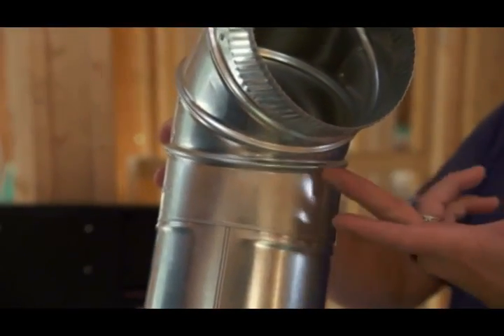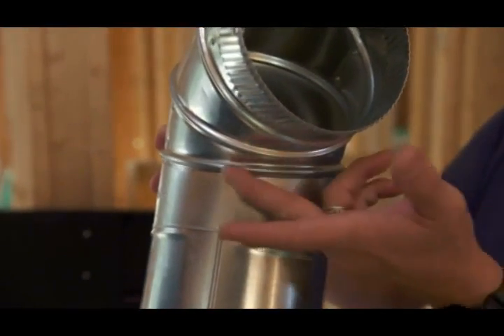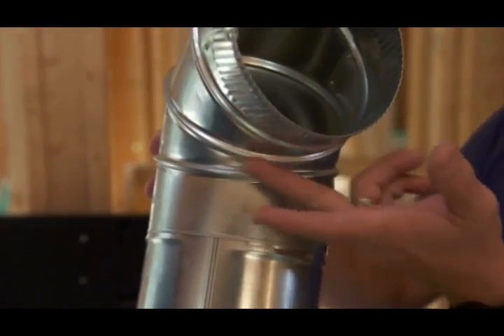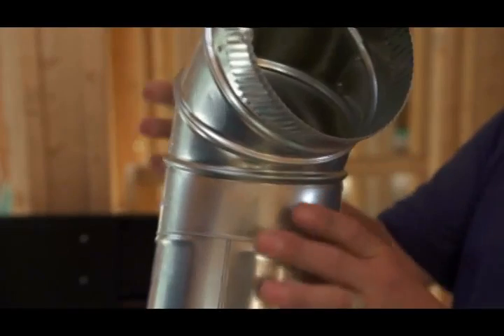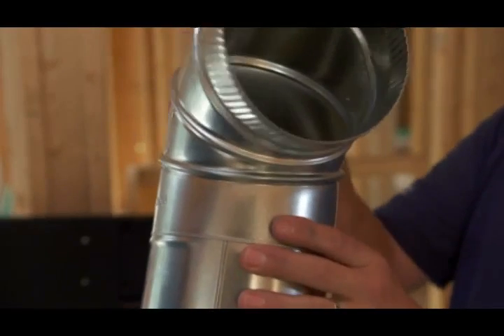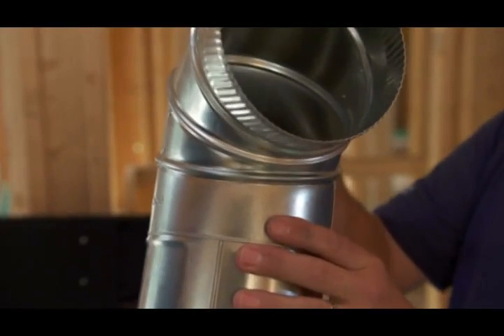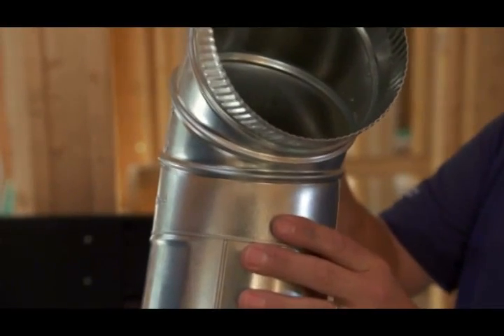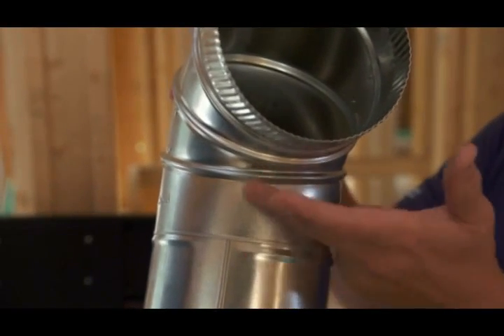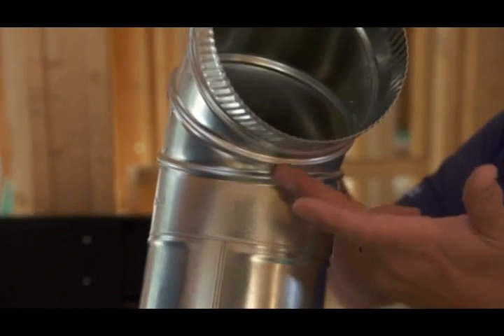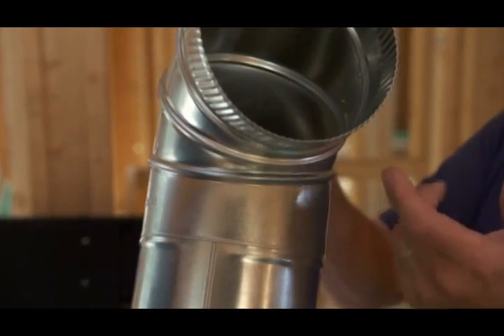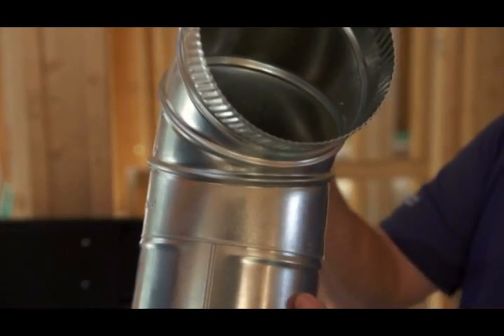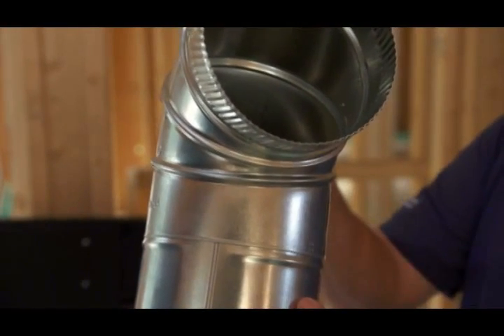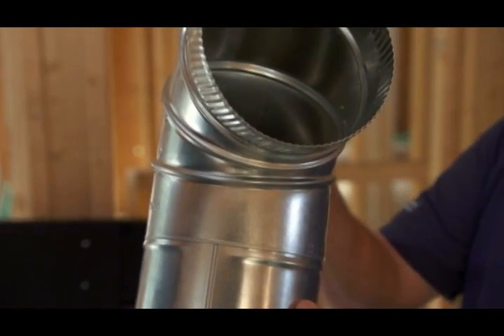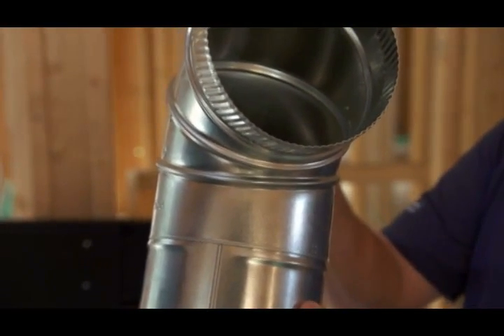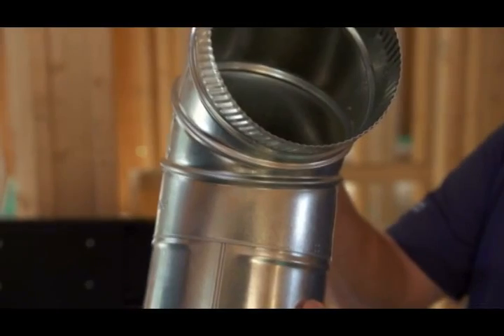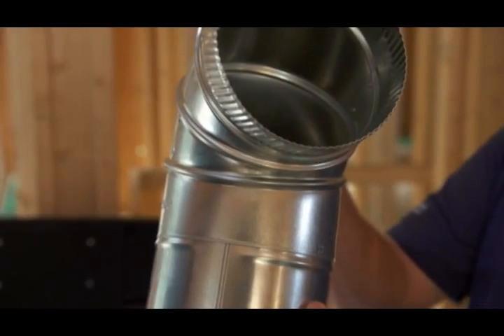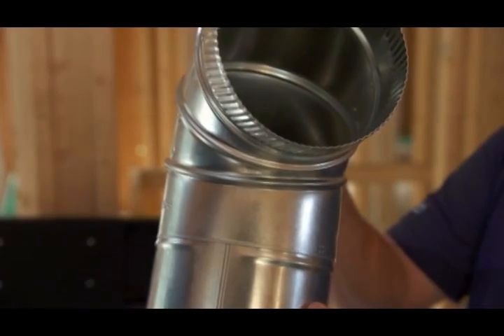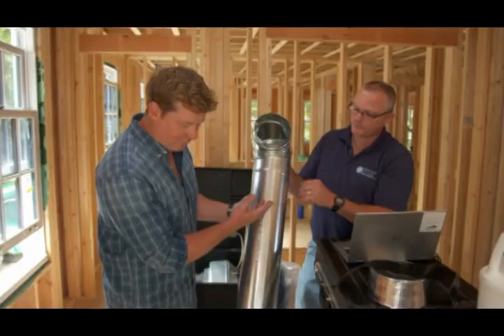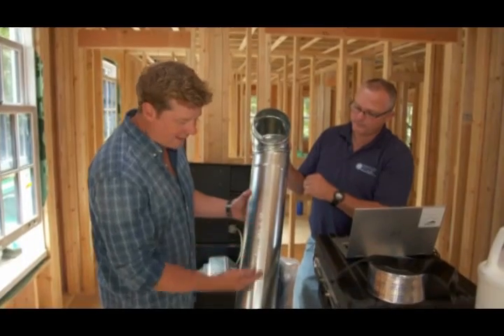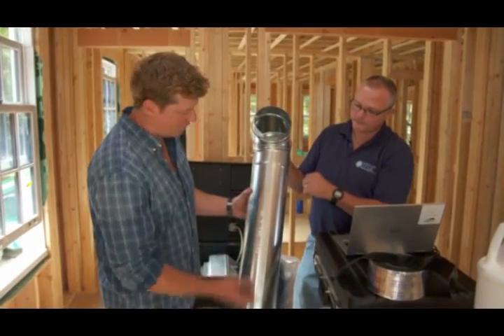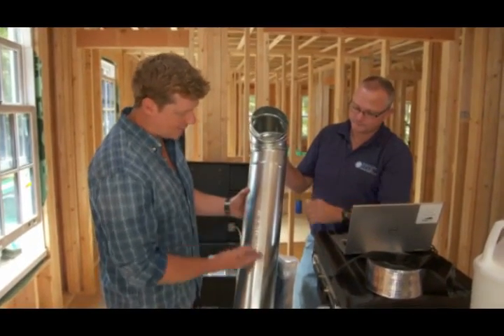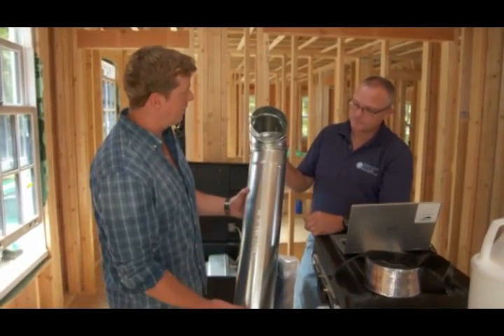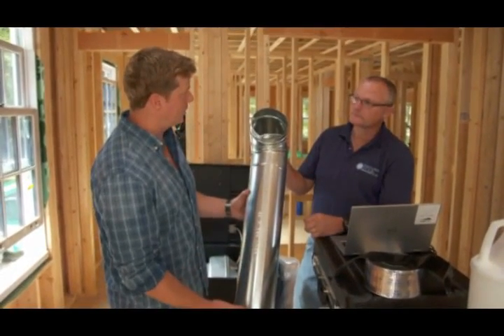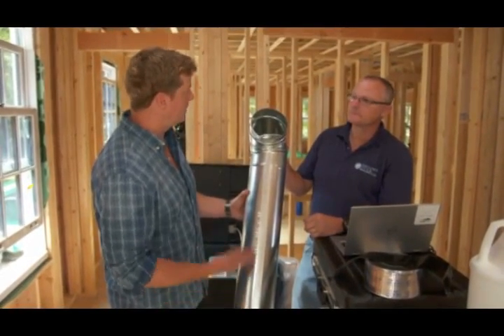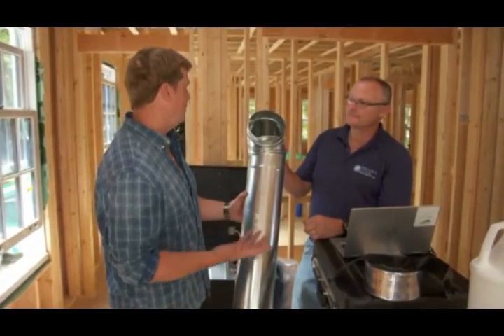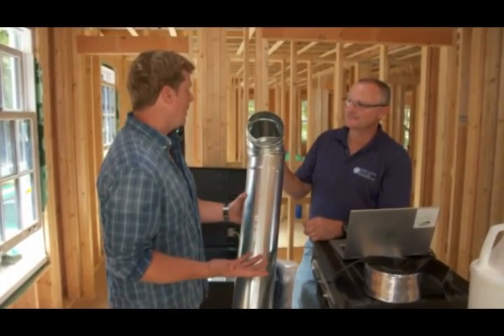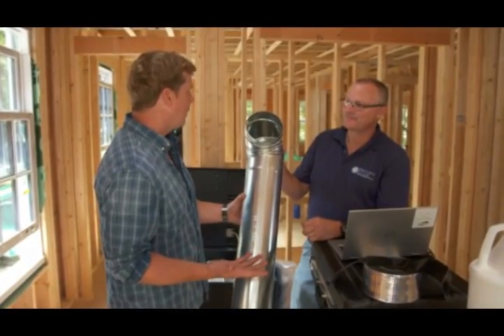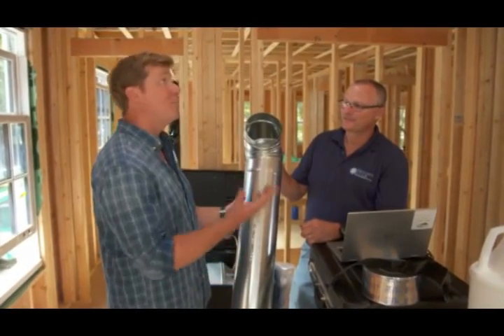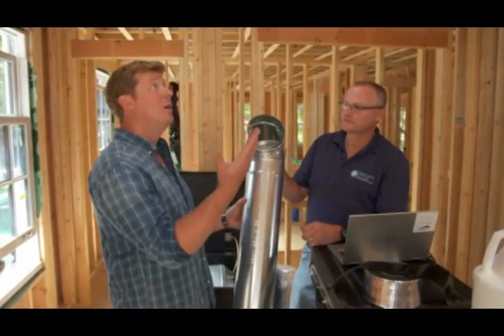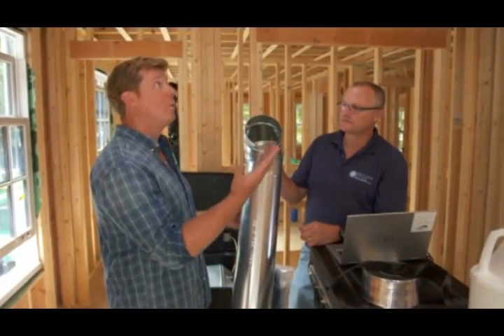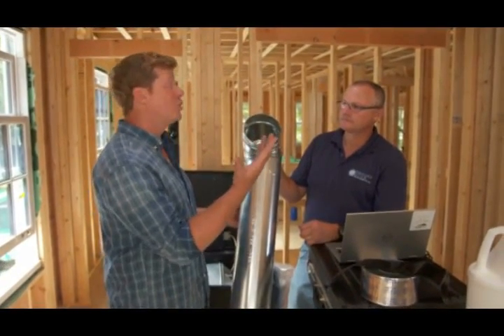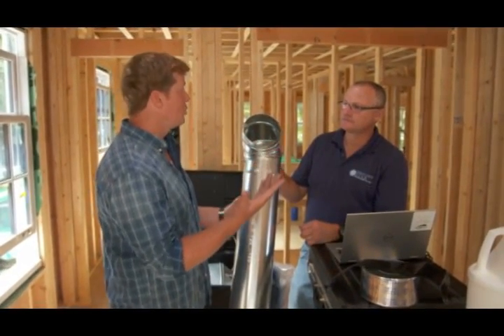And then we get all these seams here where the metal swivels, and the air leaks out of that as well. Metal on metal is never a good connection. And we know that for many years, decades, this is how people installed systems. But today we can do a lot better, especially when we're in virtually new construction.